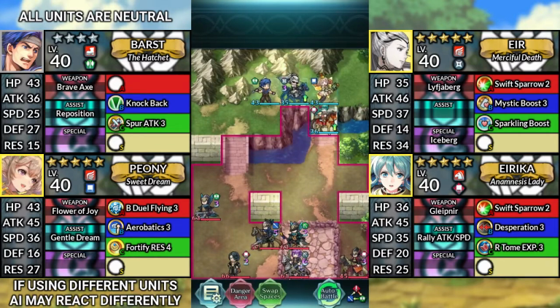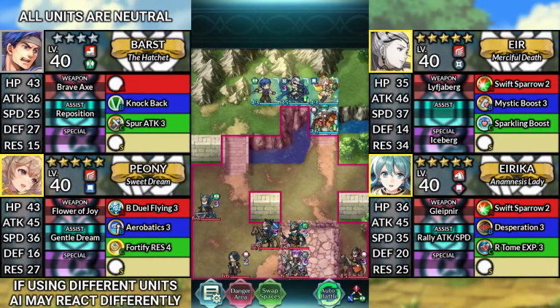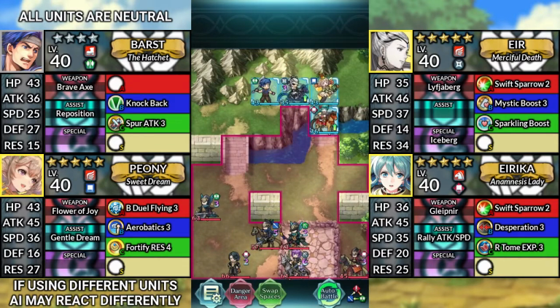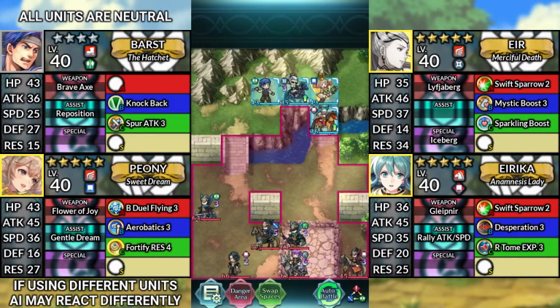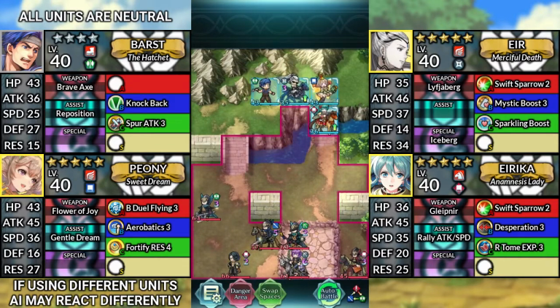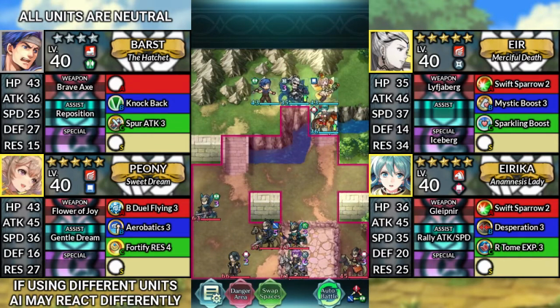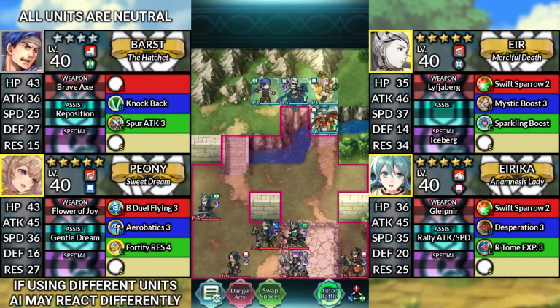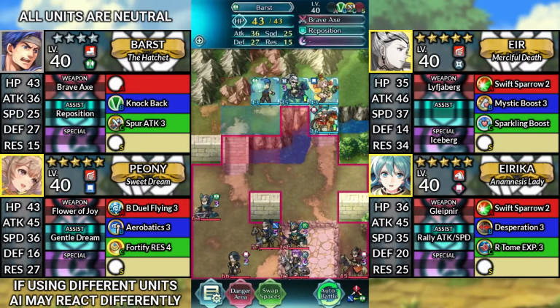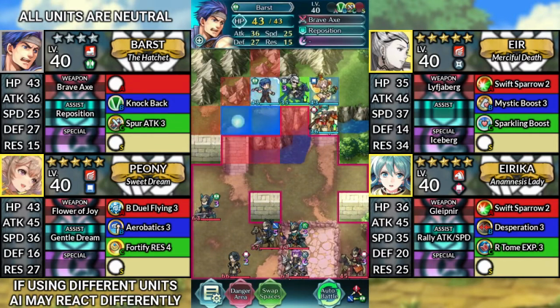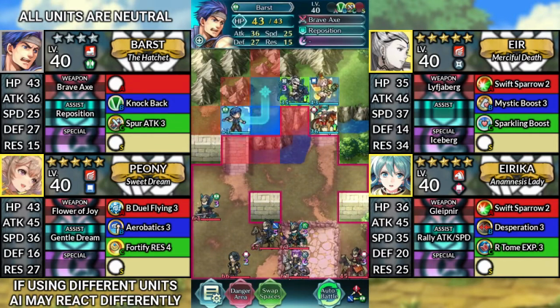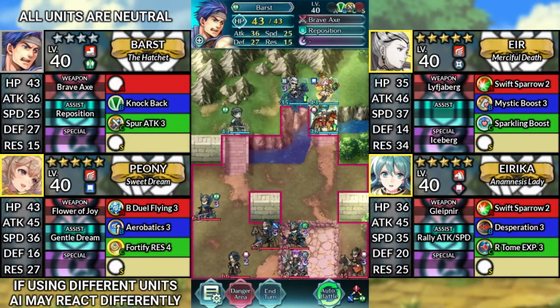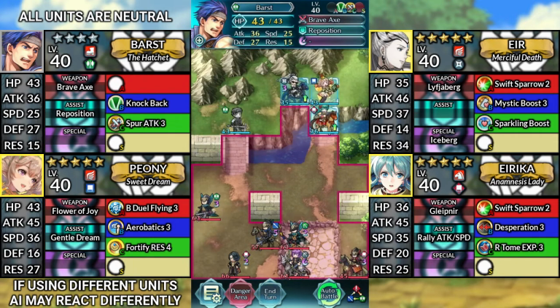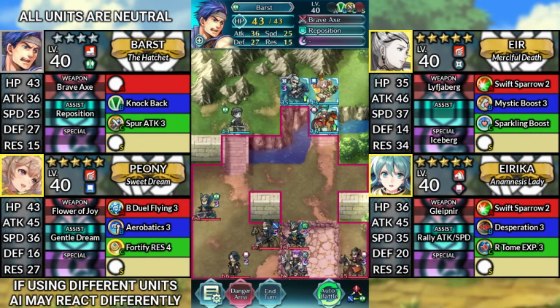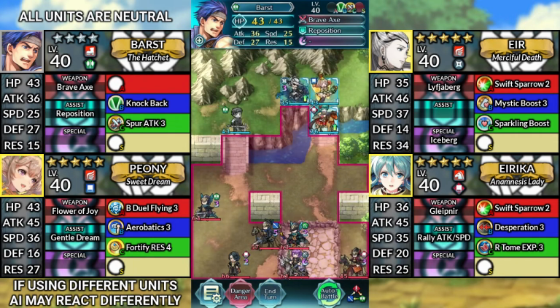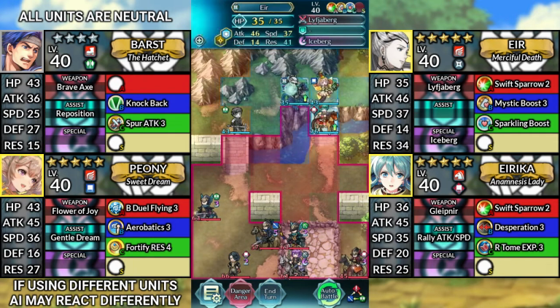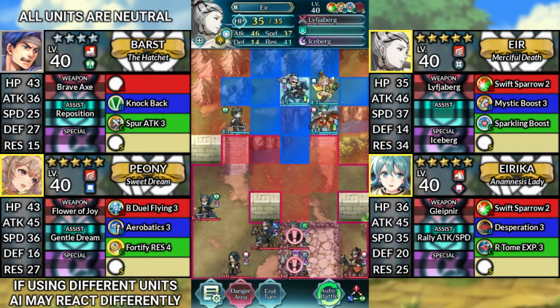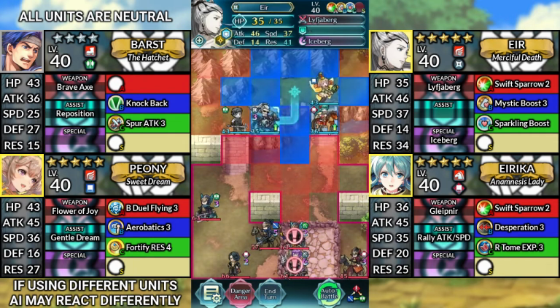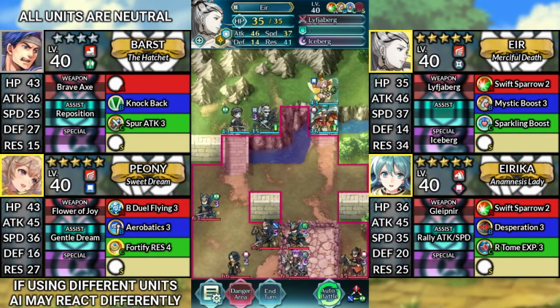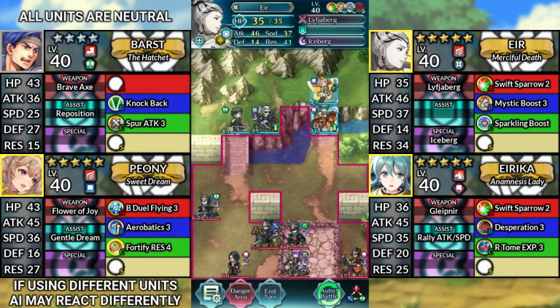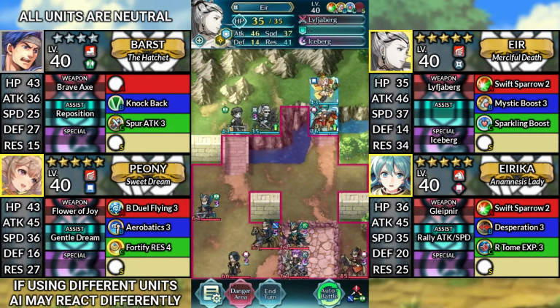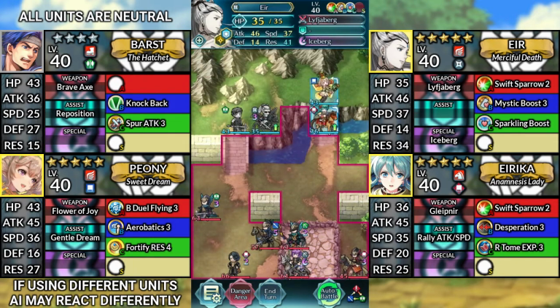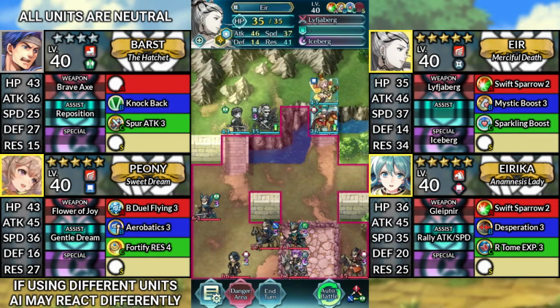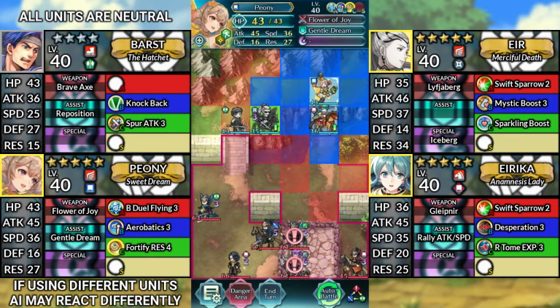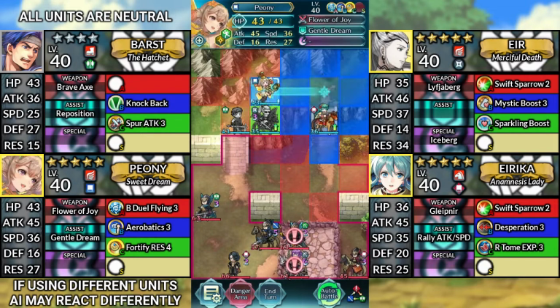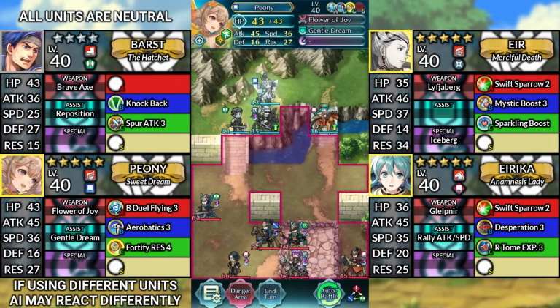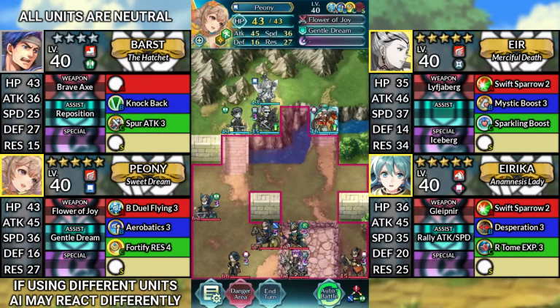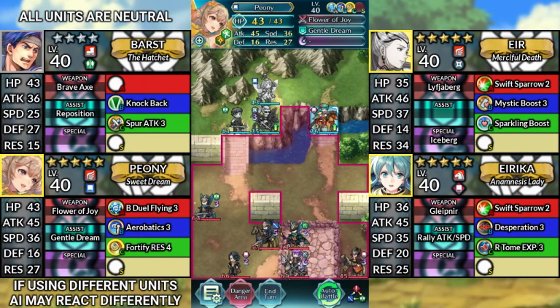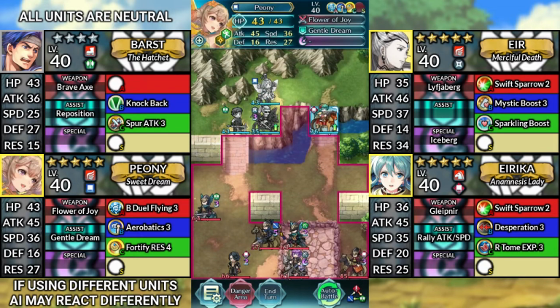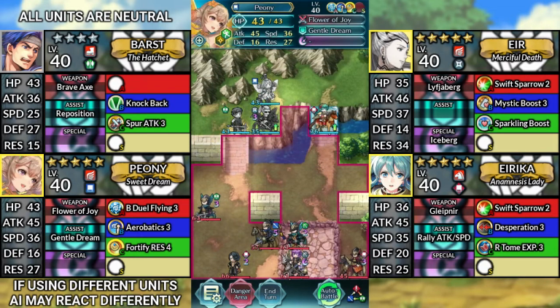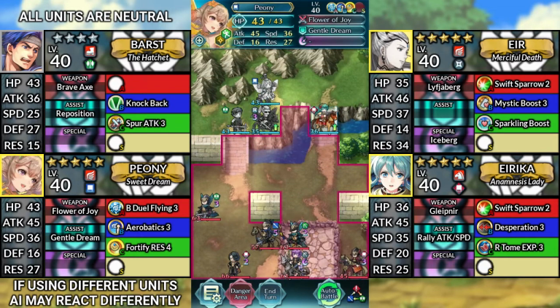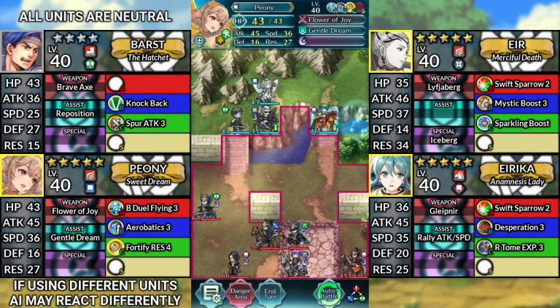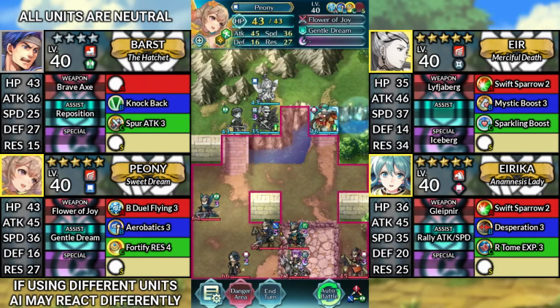For turn 1, move Barst down to the left, move Ur down to the left, move Peony to the left, then move Erika up to the right above this water tile.